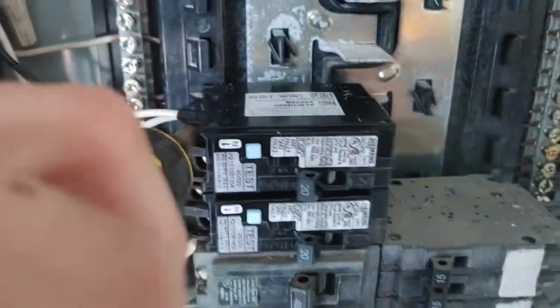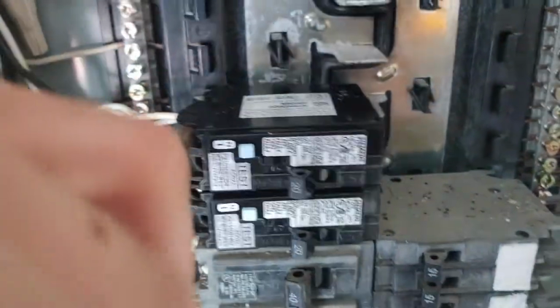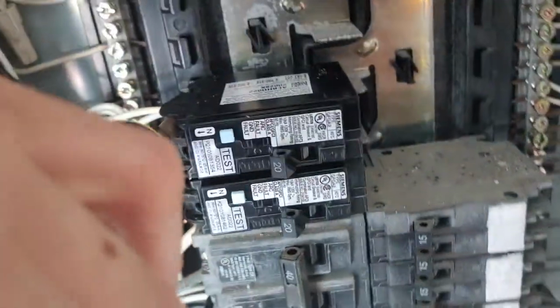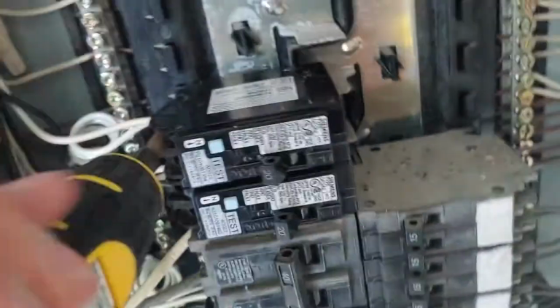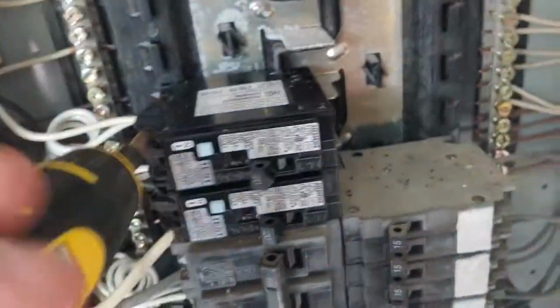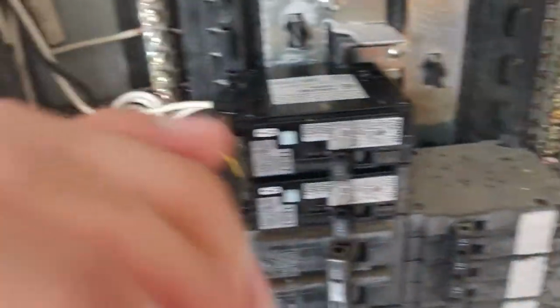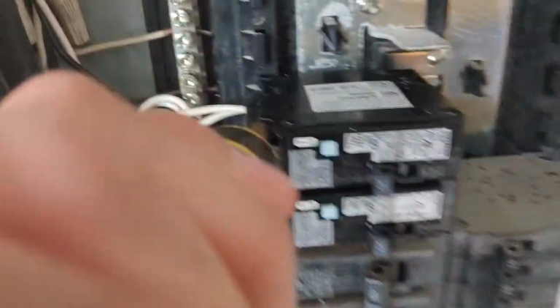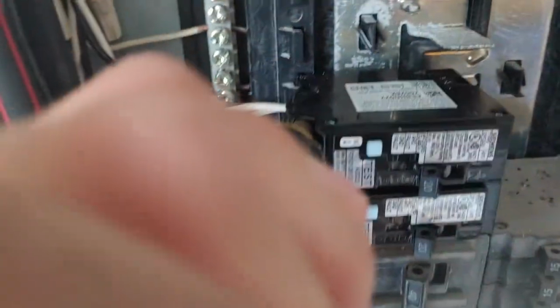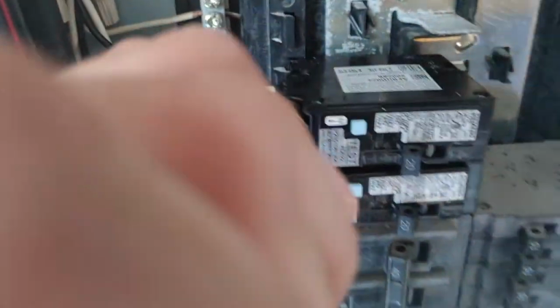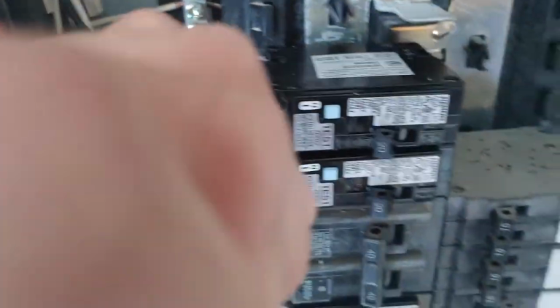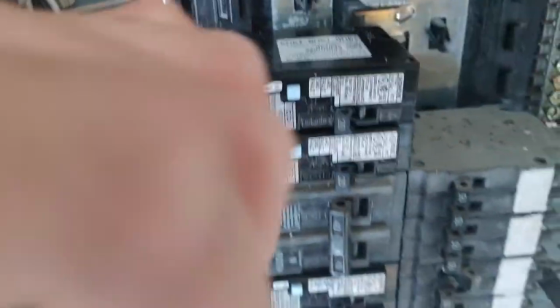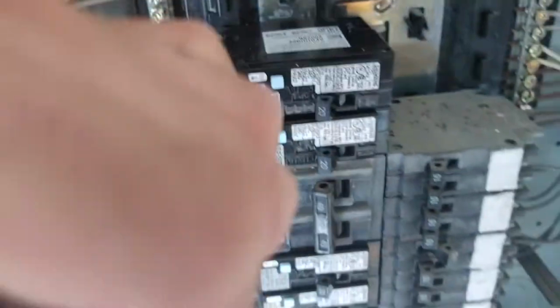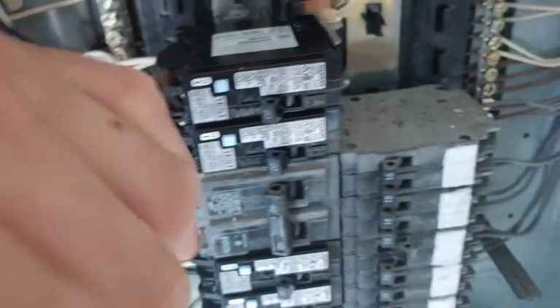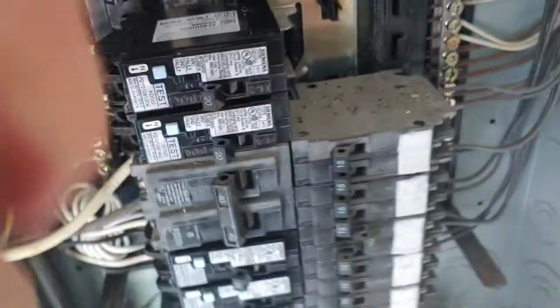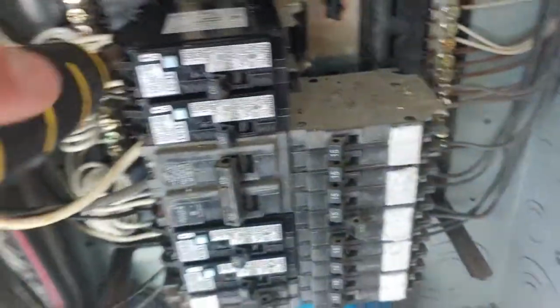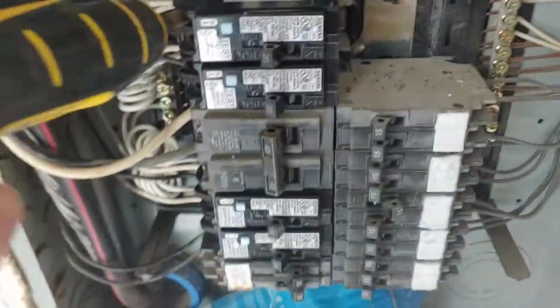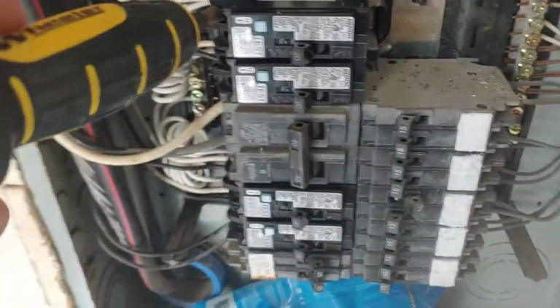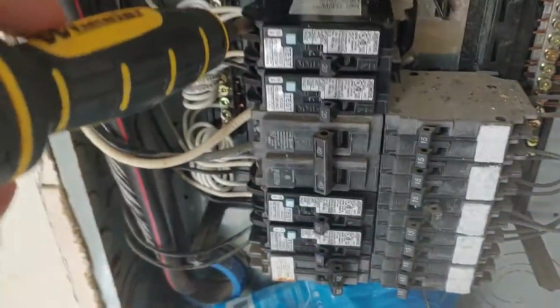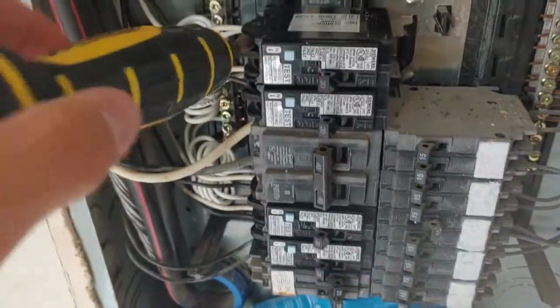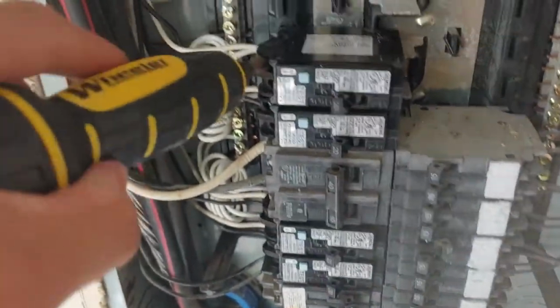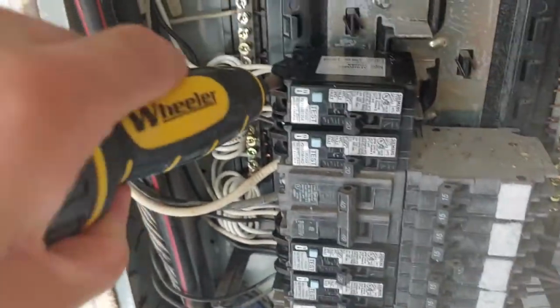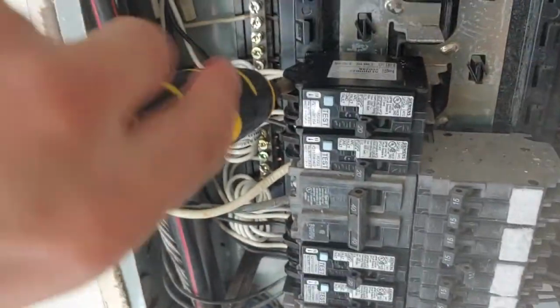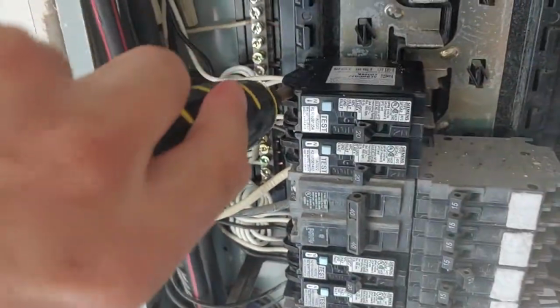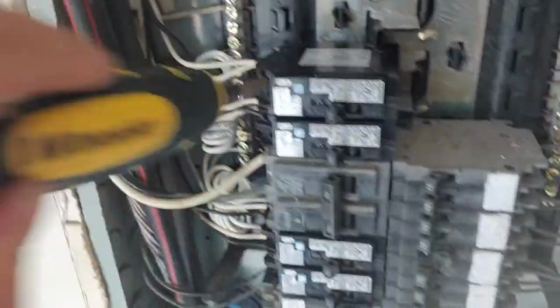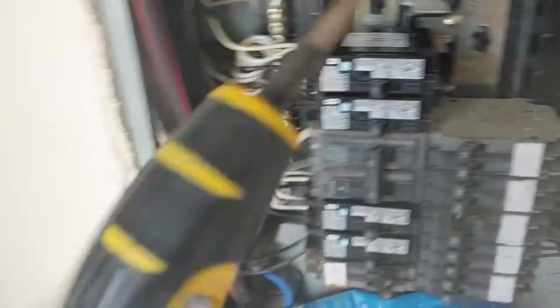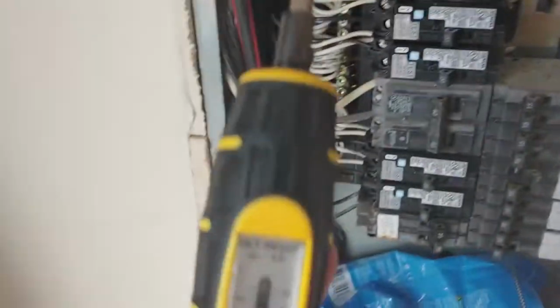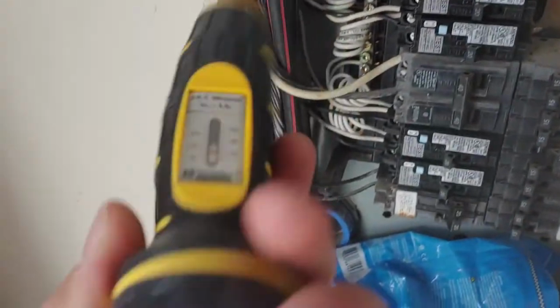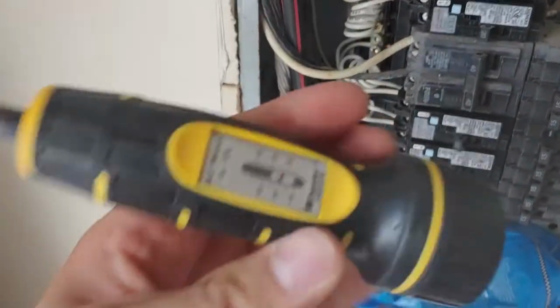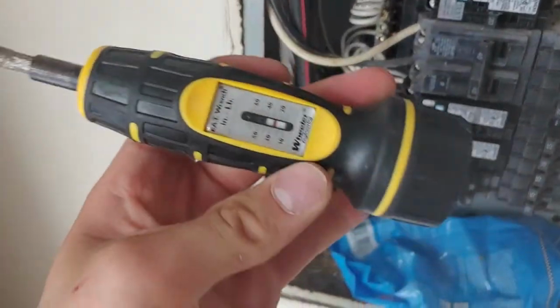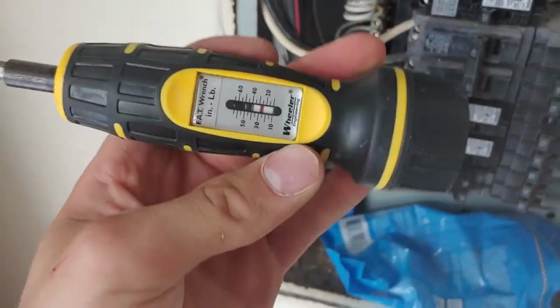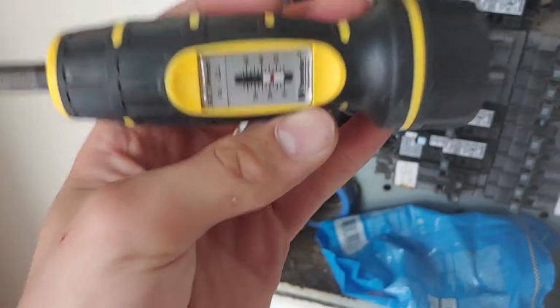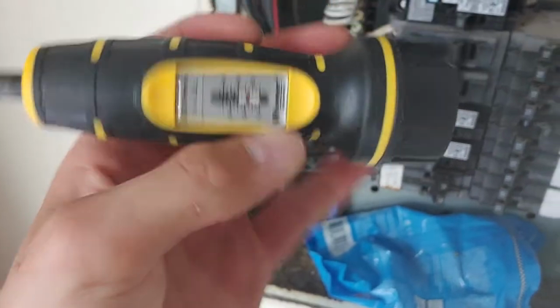Keep turning the screwdriver and you're going to hear a click — just like that. Once you hit 25 inch-pounds, you hear a click.